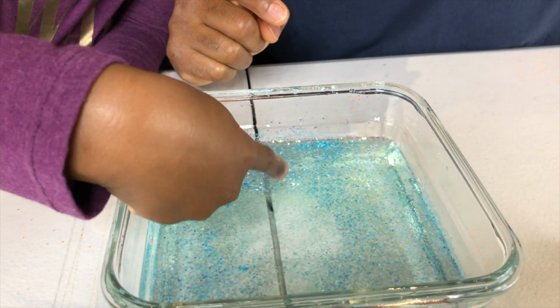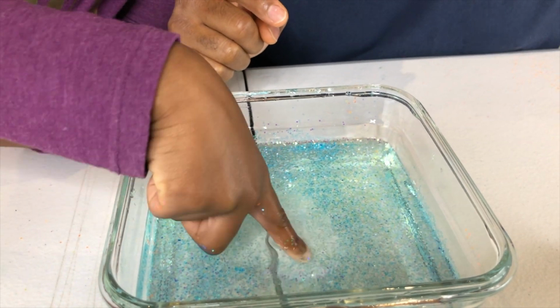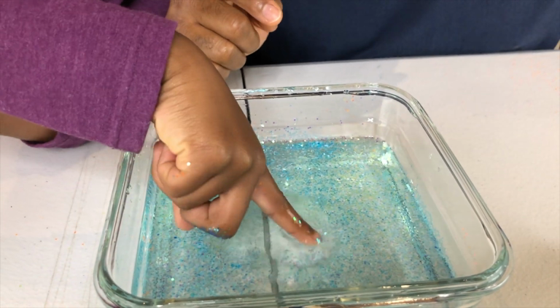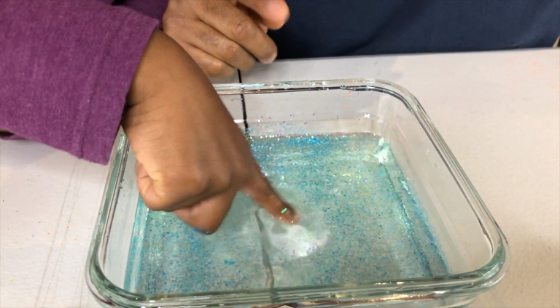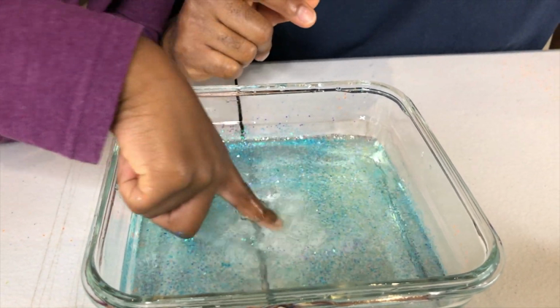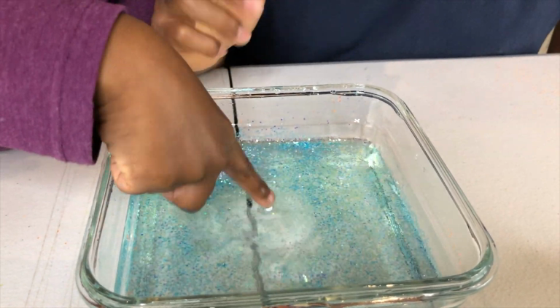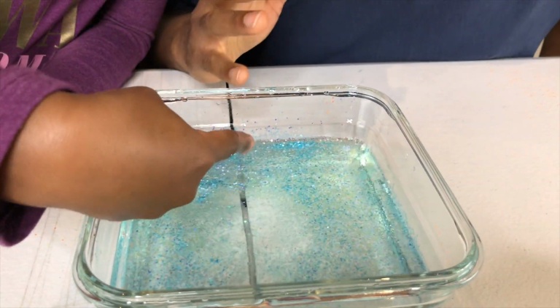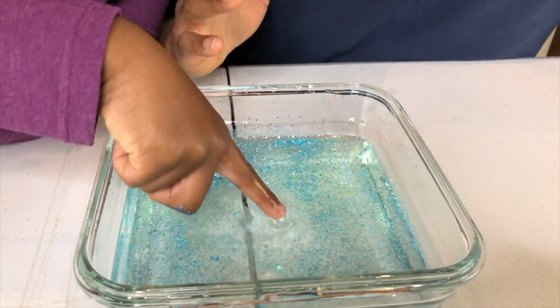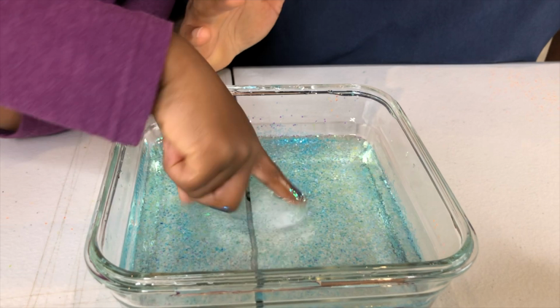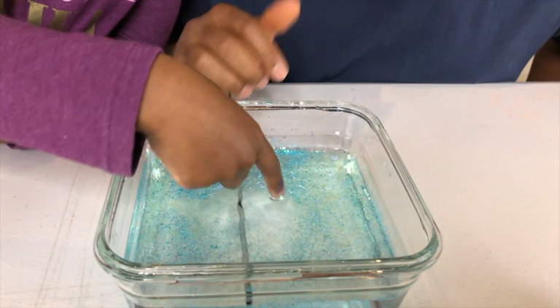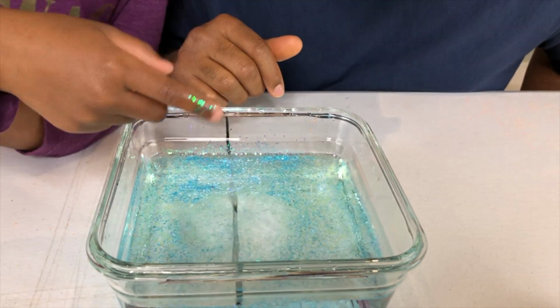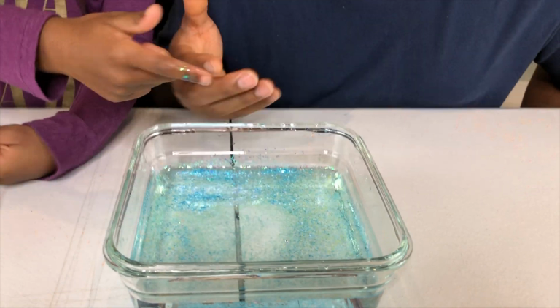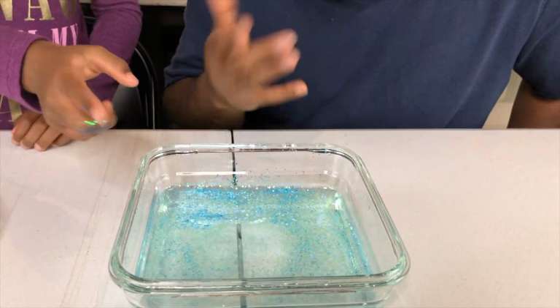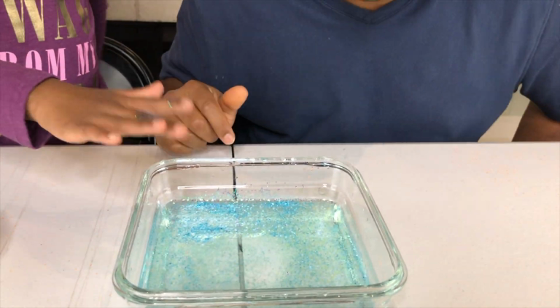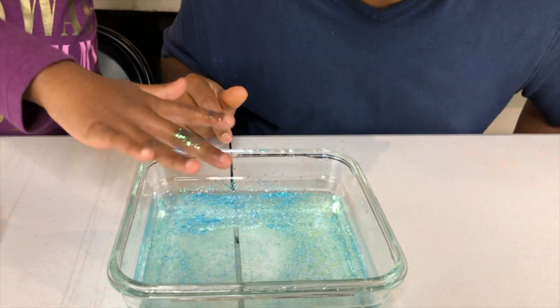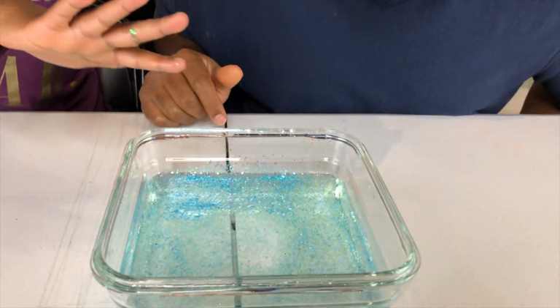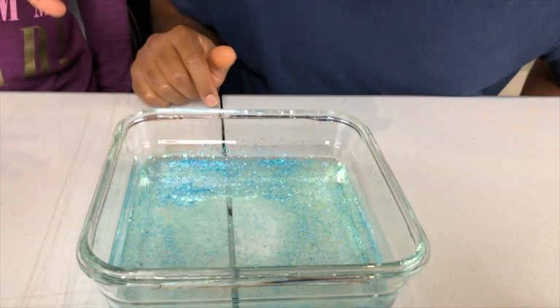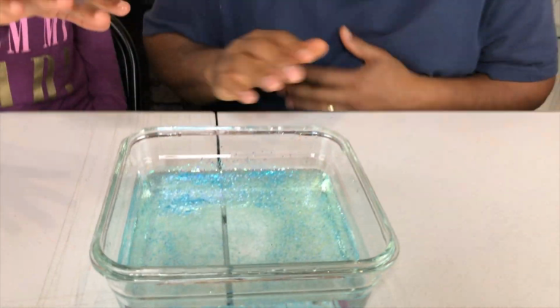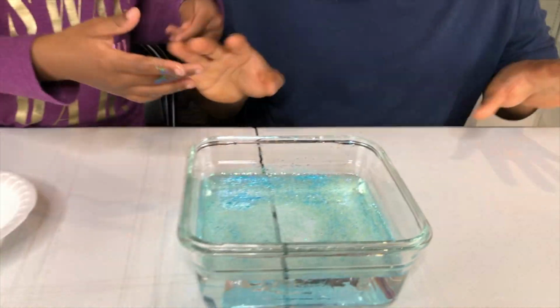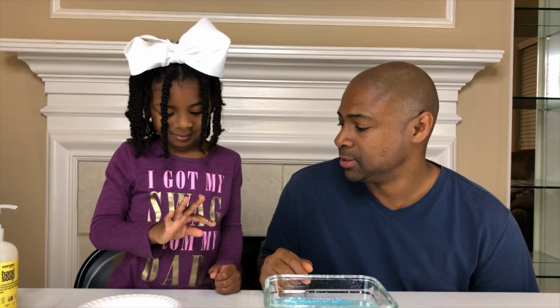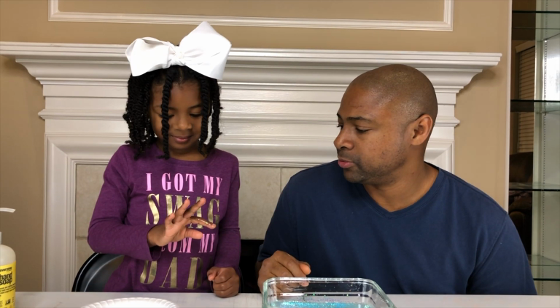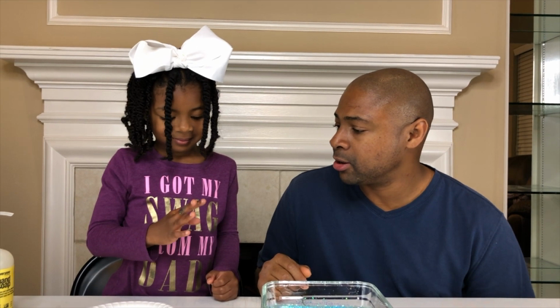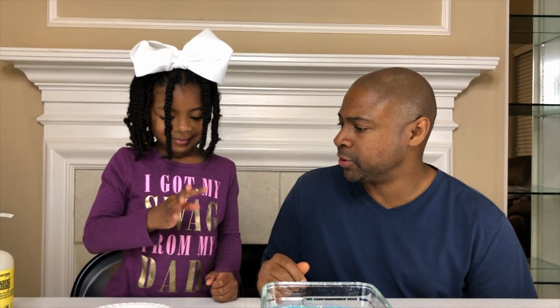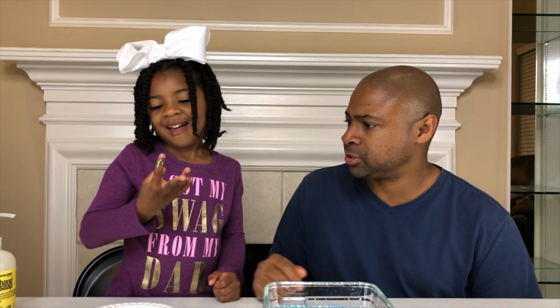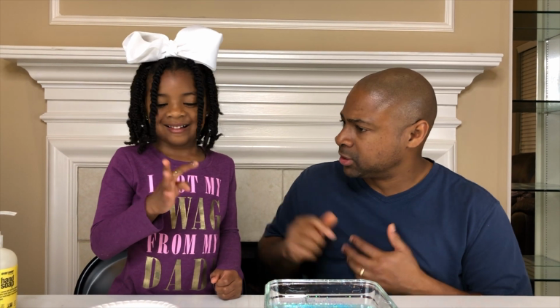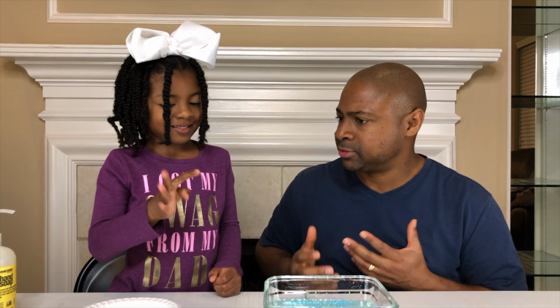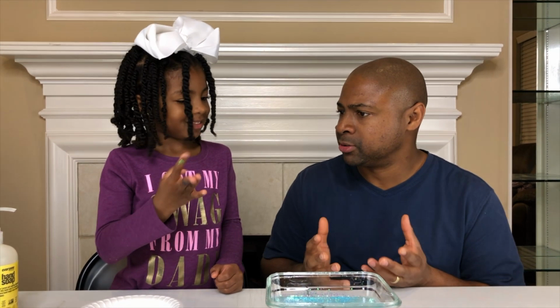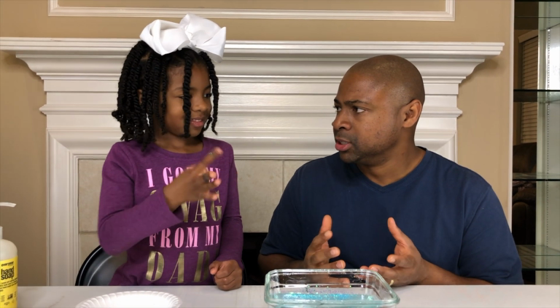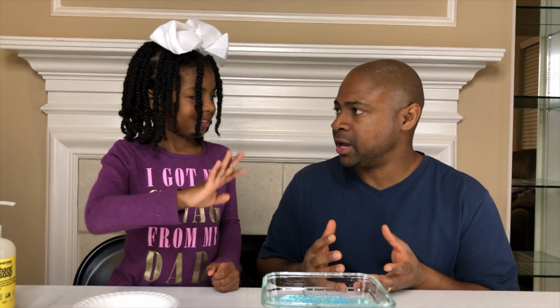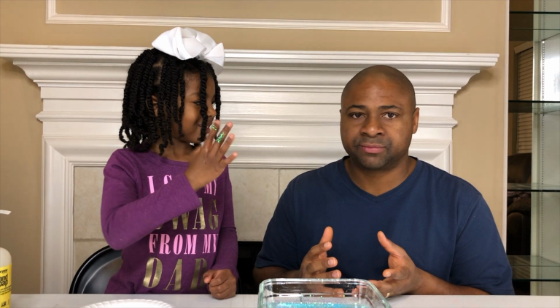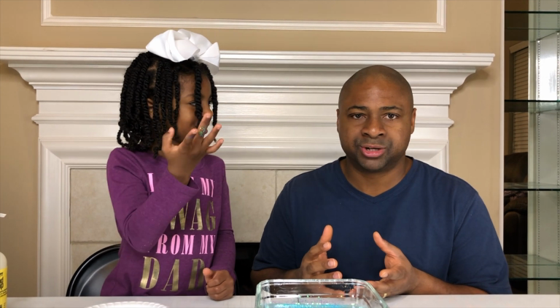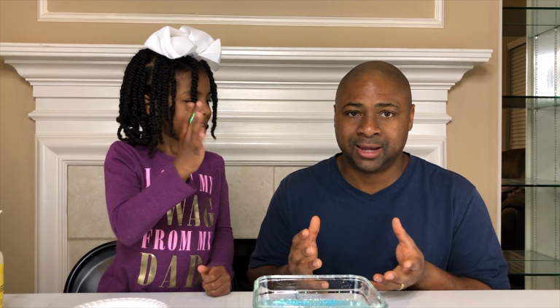Yeah, I'm trying to get it off my finger. I guess the bigger germs don't come off as easy, if this were germs. The smaller germs move a lot faster. So now what we're gonna have to do to get all the glitter off Sparkle is we're gonna actually have to go wash our hands.